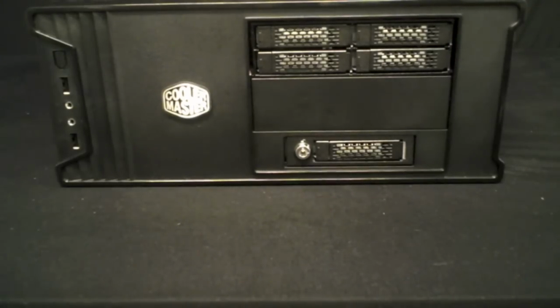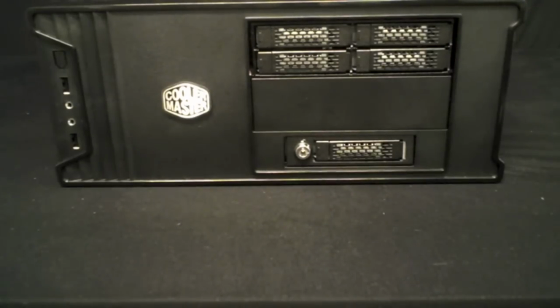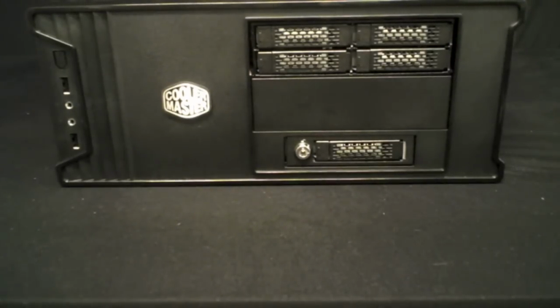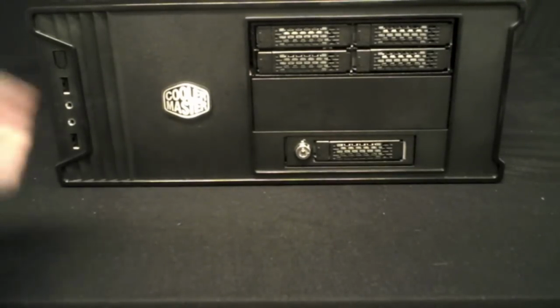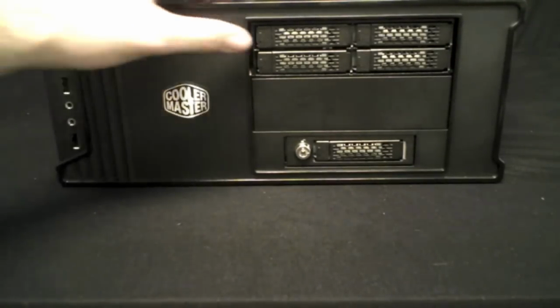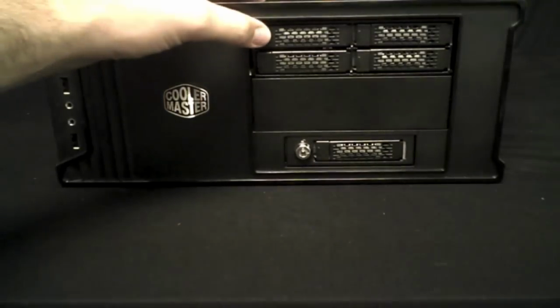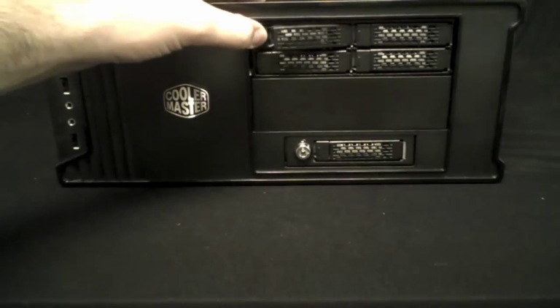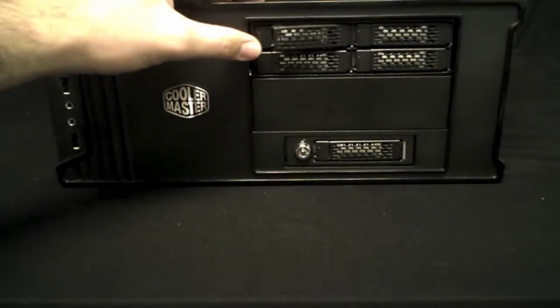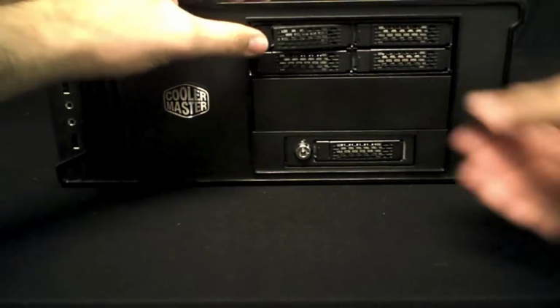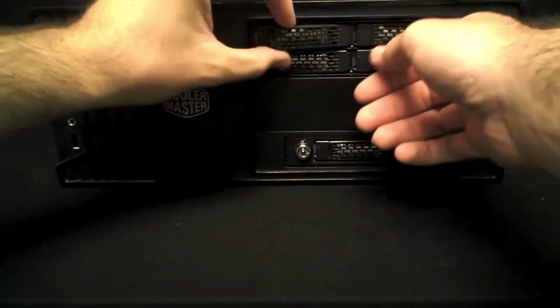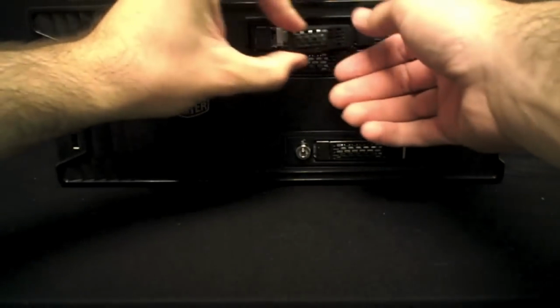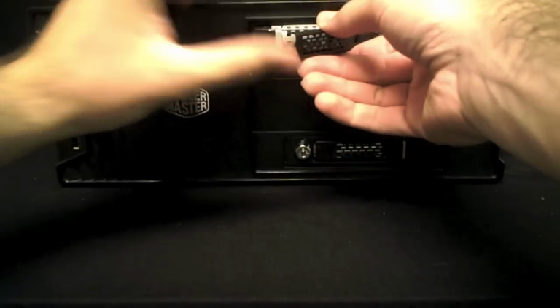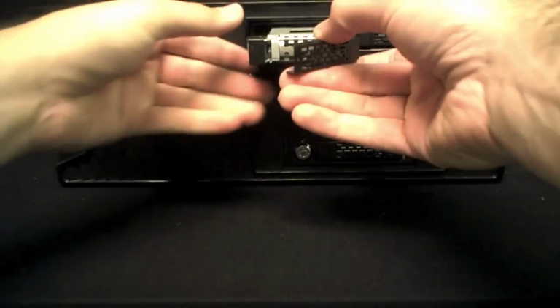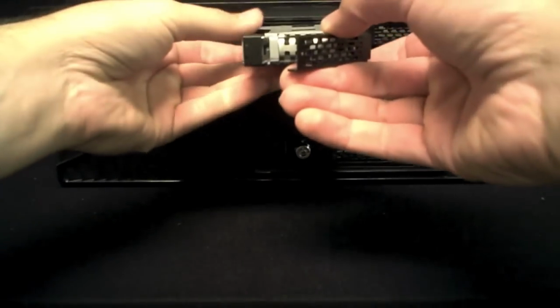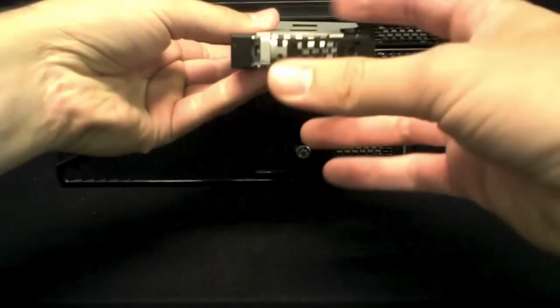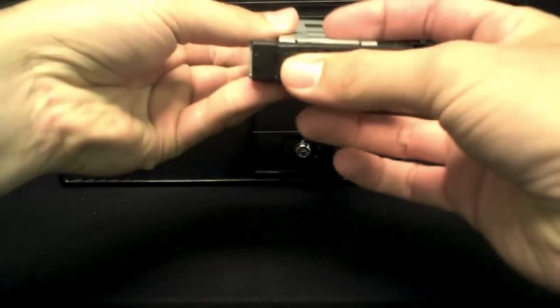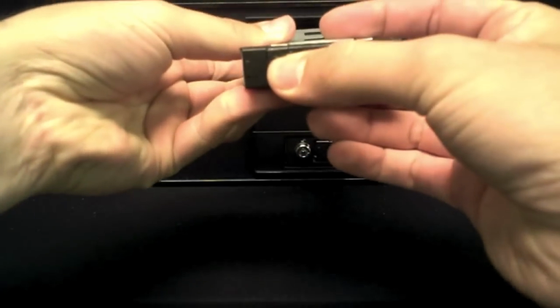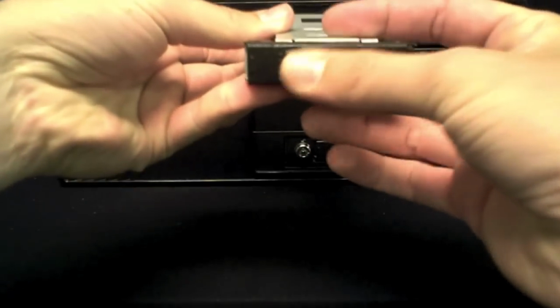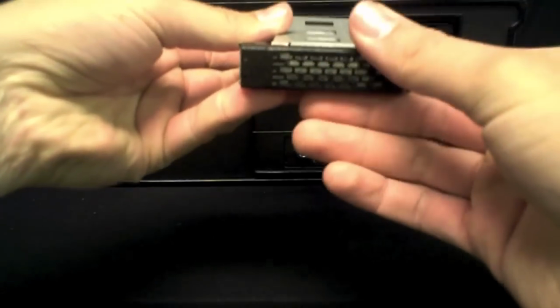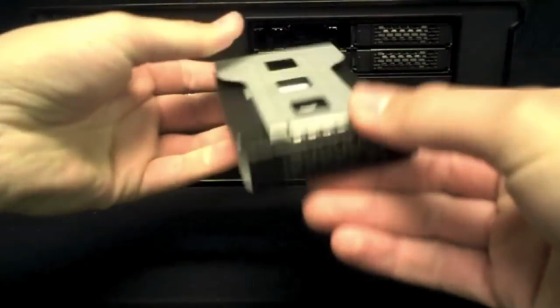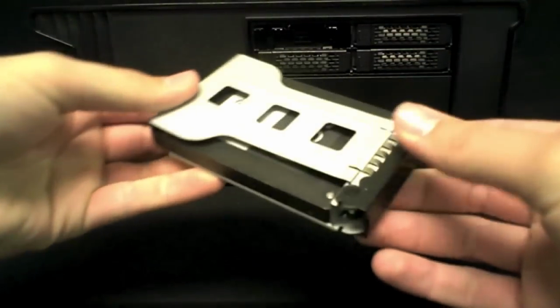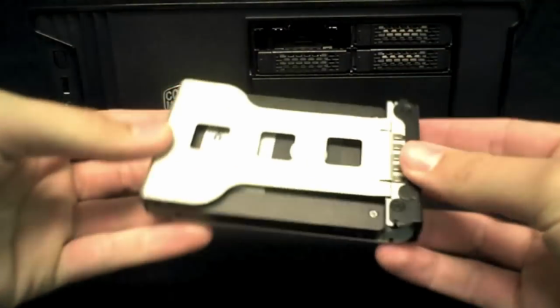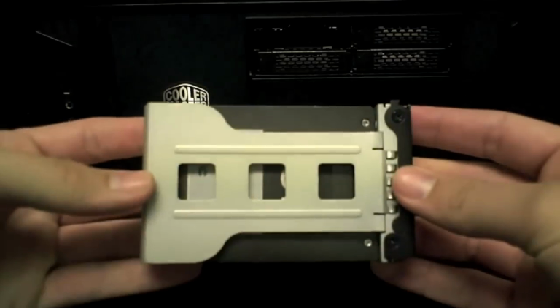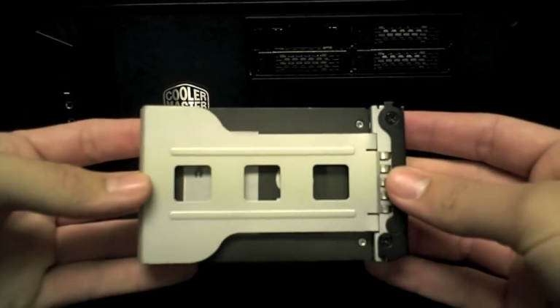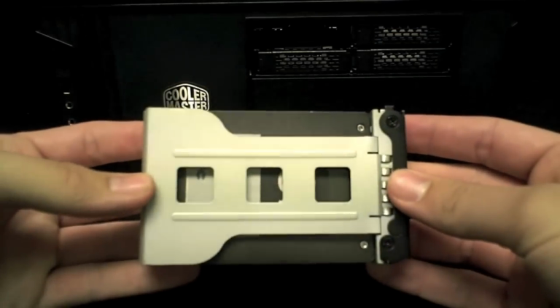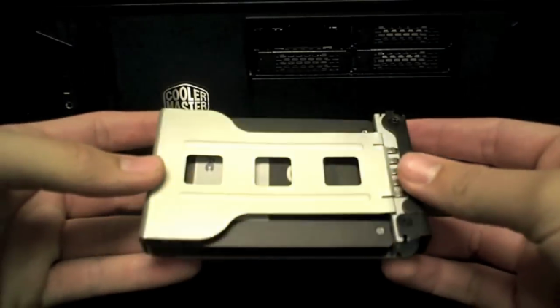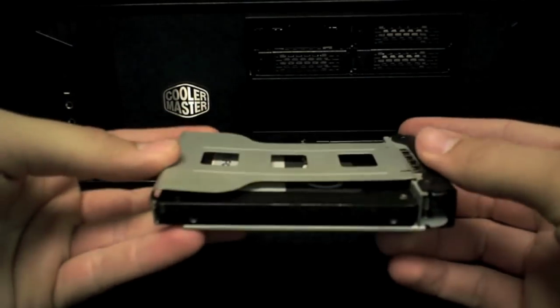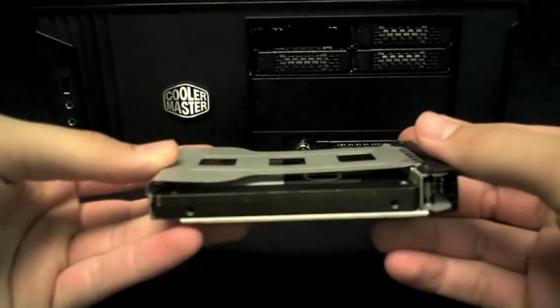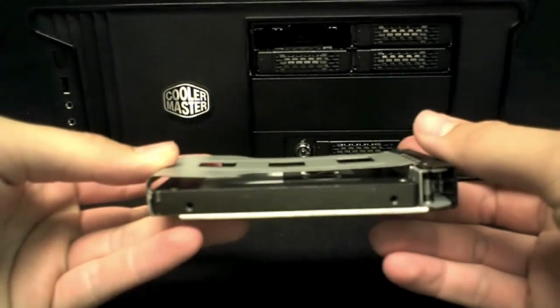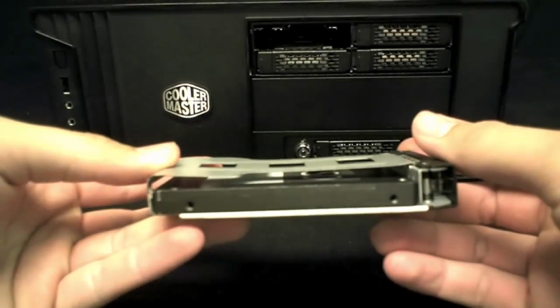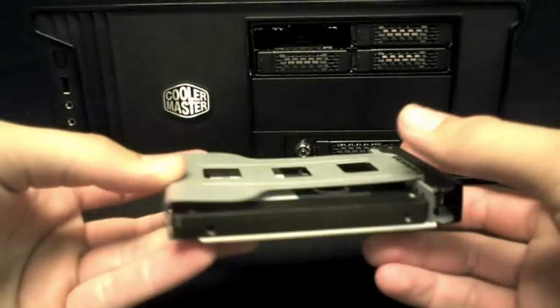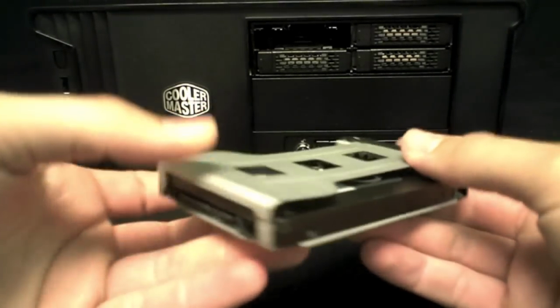The MB994 utilizes our newest drive tray system, the Easy Slide Mini. It is constructed with a full metal cage design for adequate cooling and allows for use of drives with a maximum height of 15 millimeters.